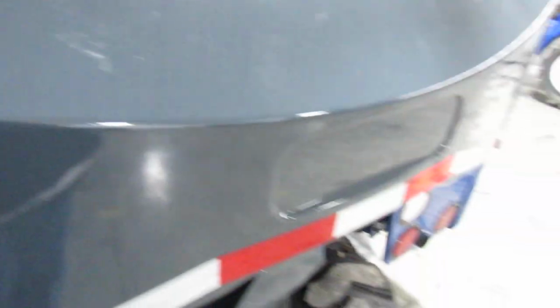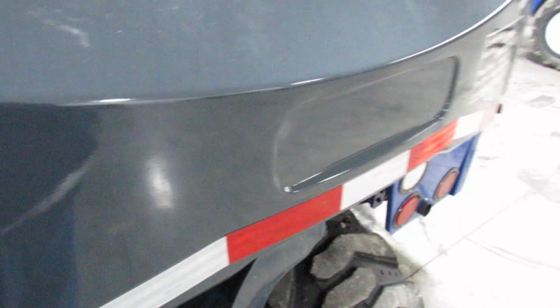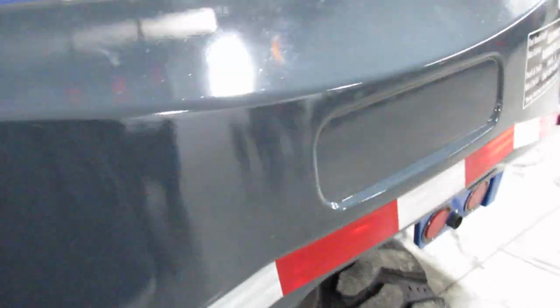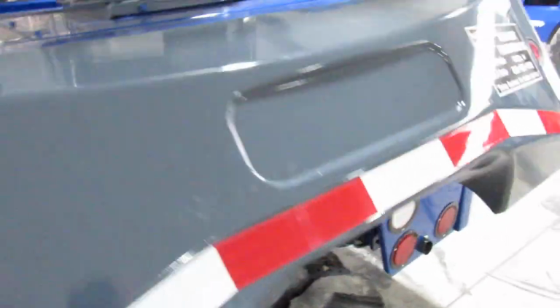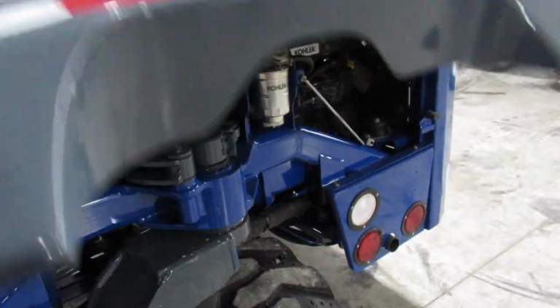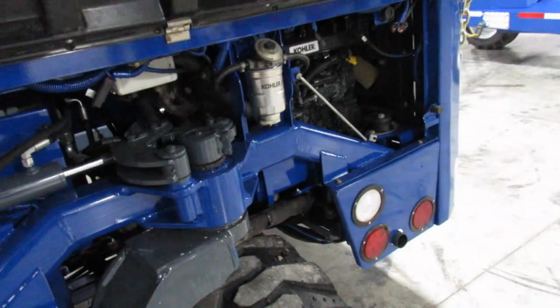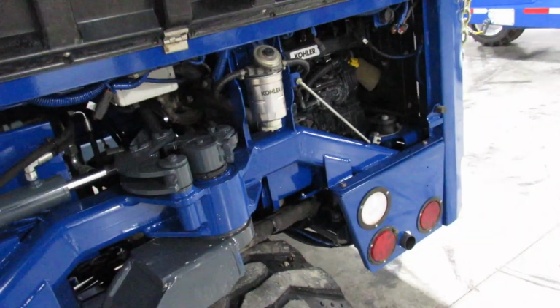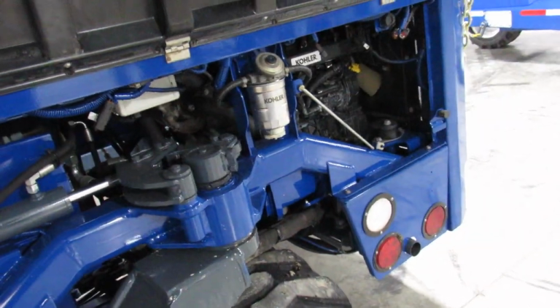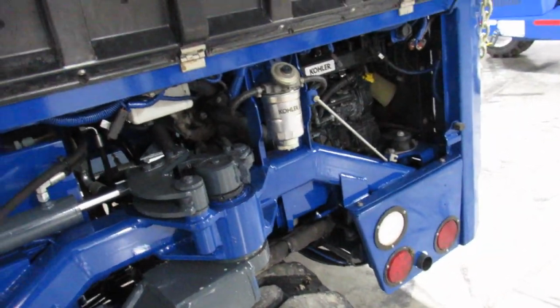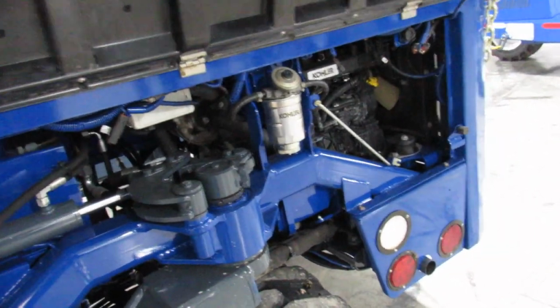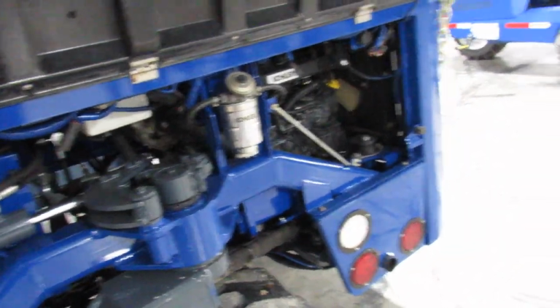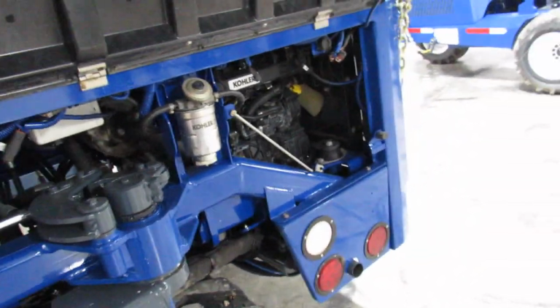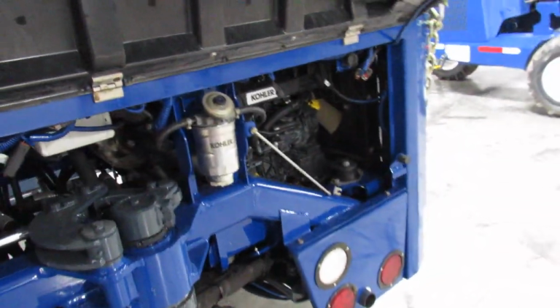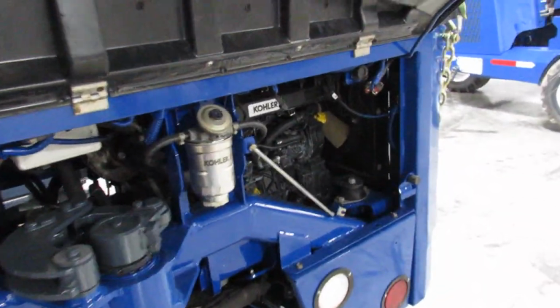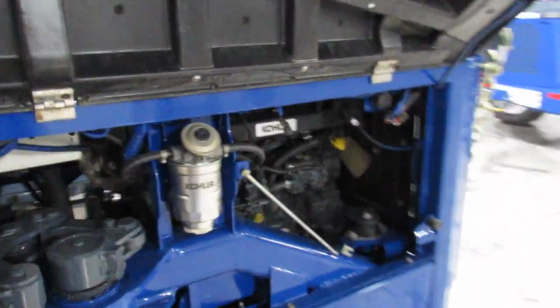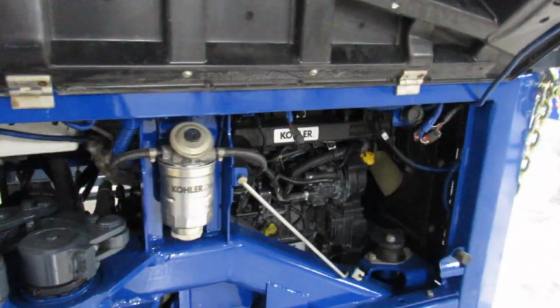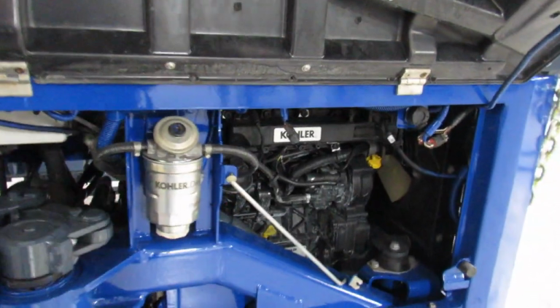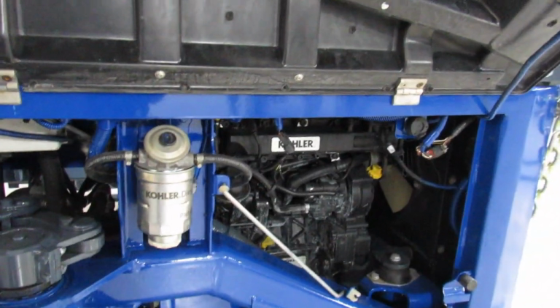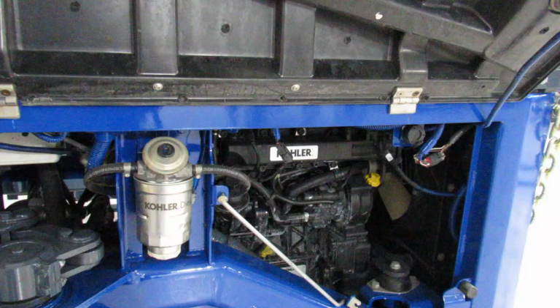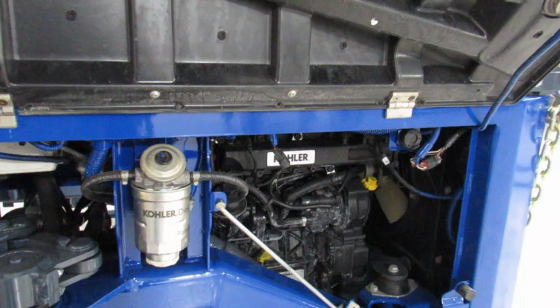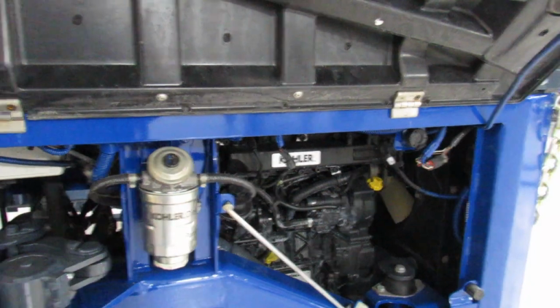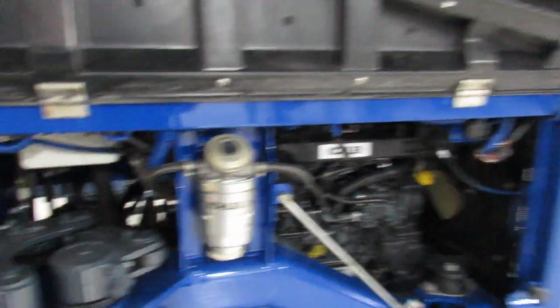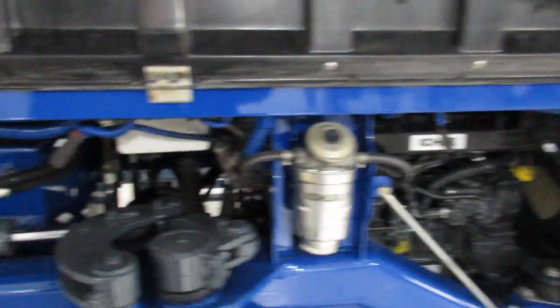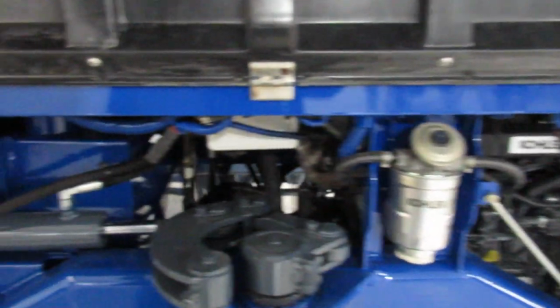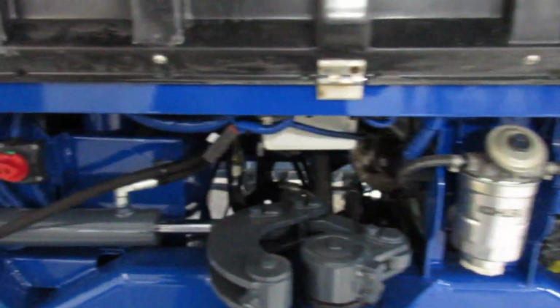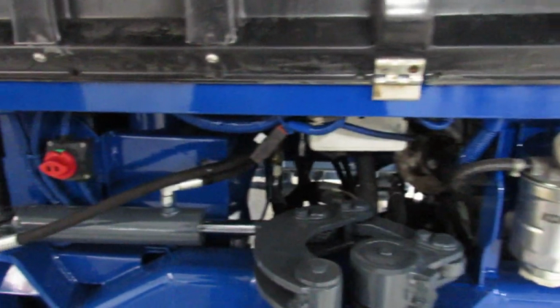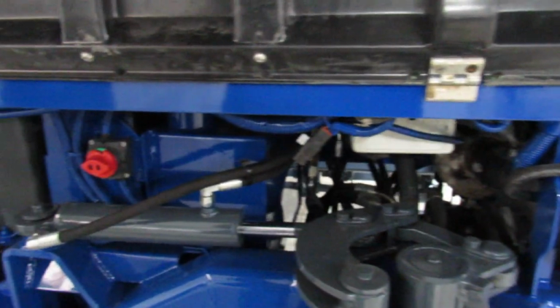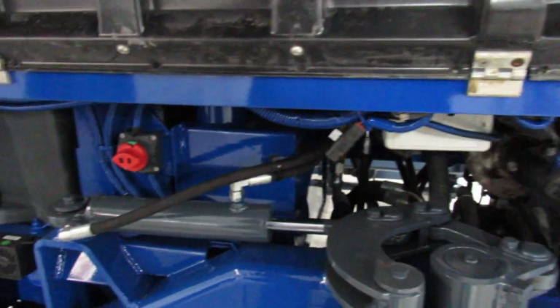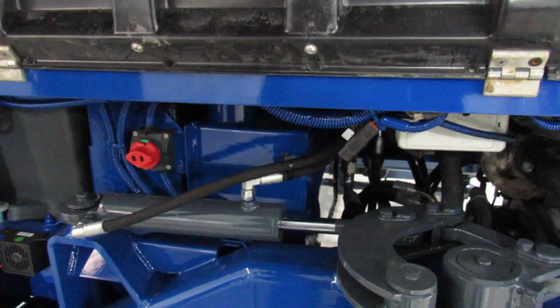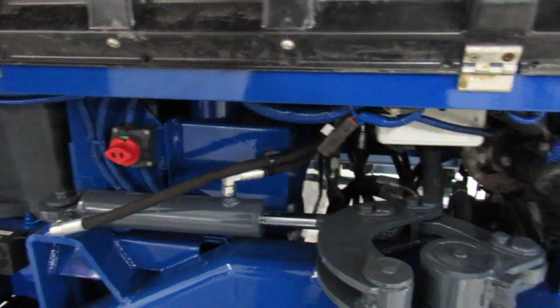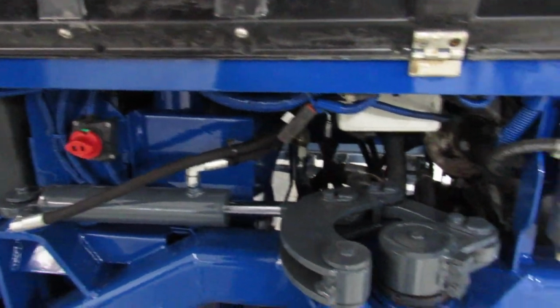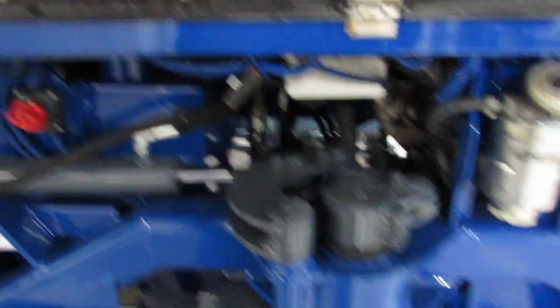Now ladies and gentlemen, take a look at this engine compartment. You have new filters. You also have your fluids changed. This thing's ready to hit the ground running, ladies and gentlemen.